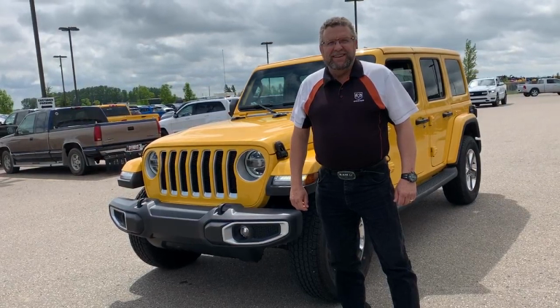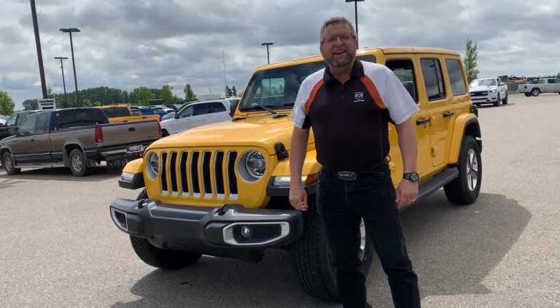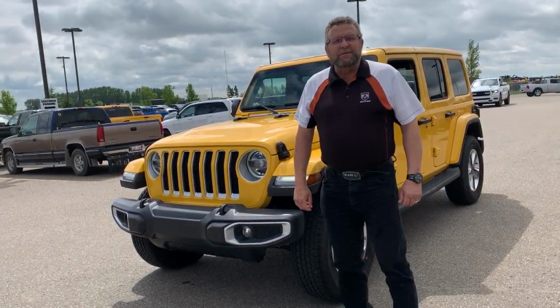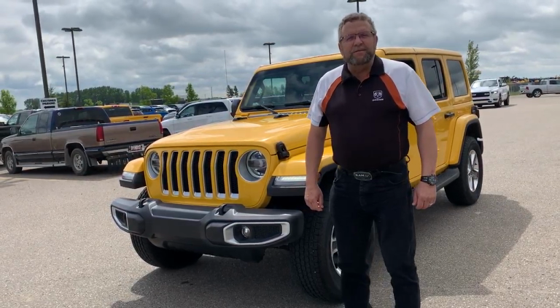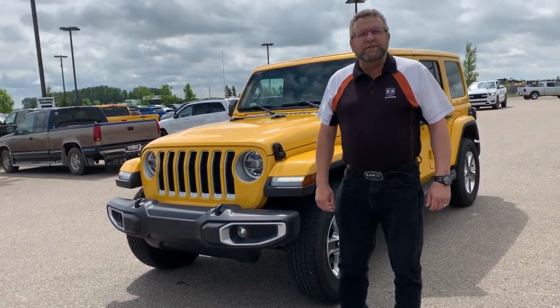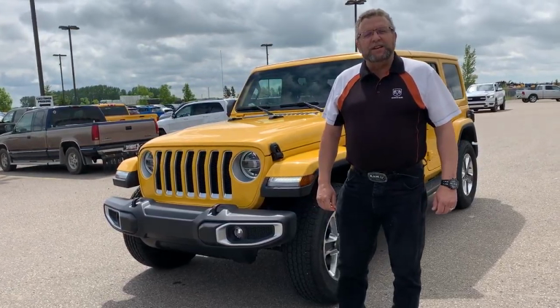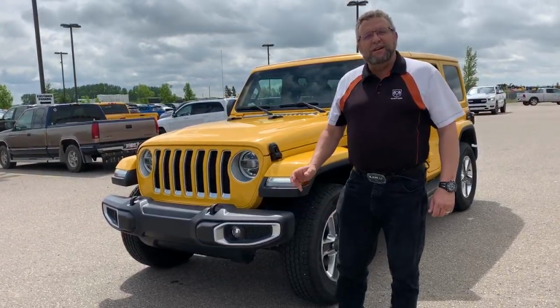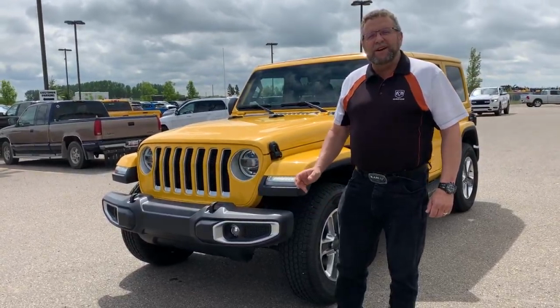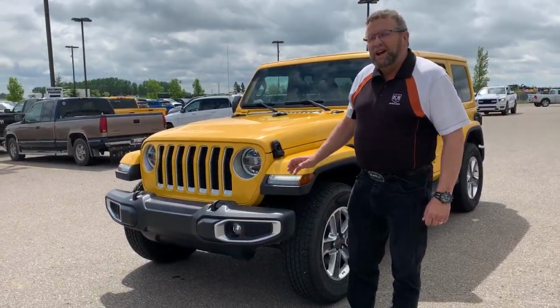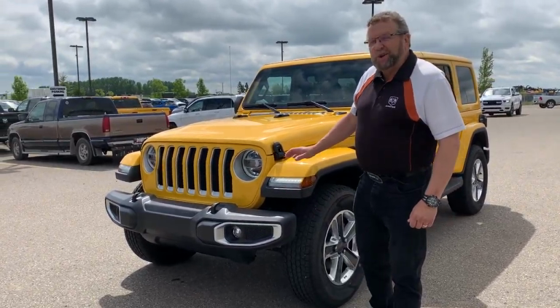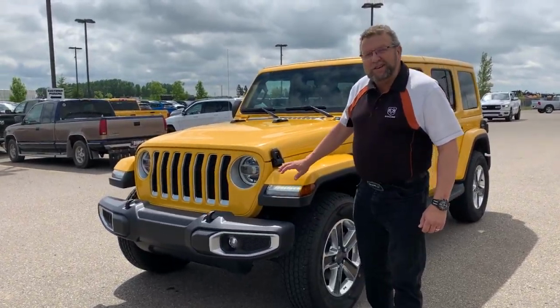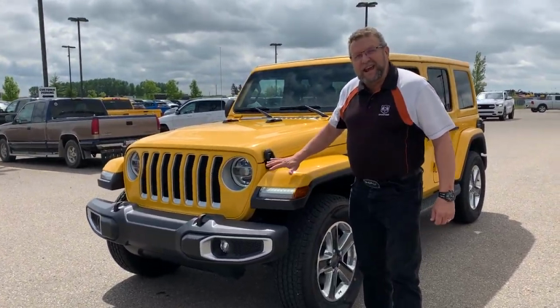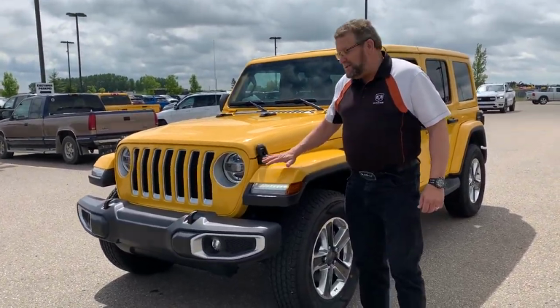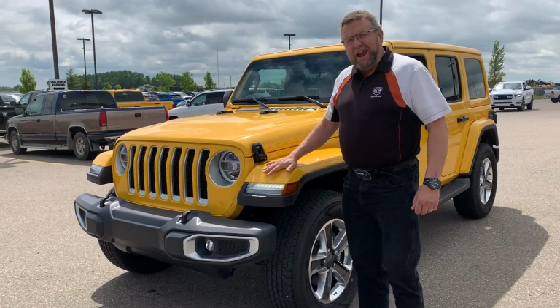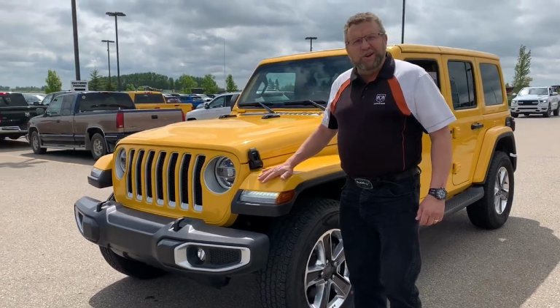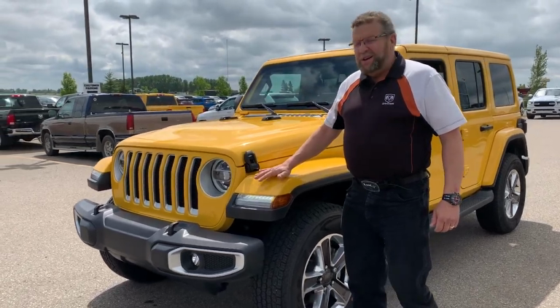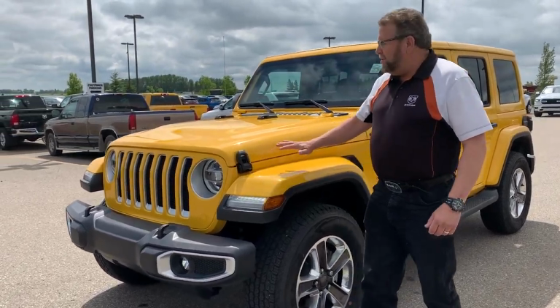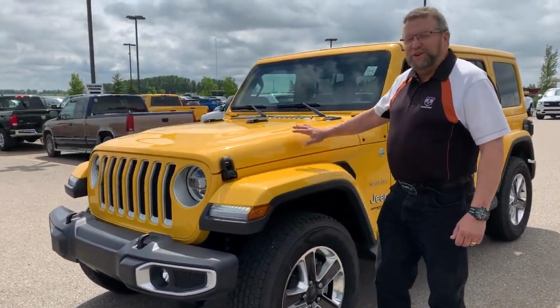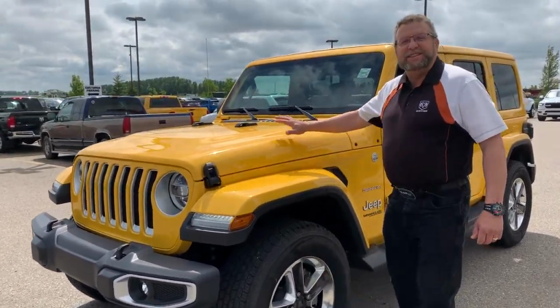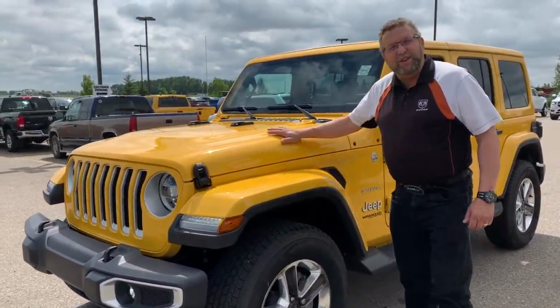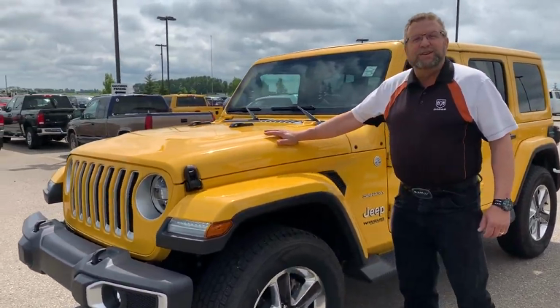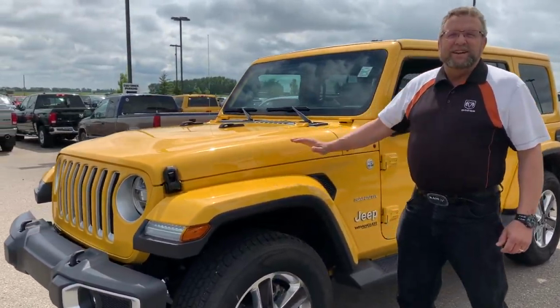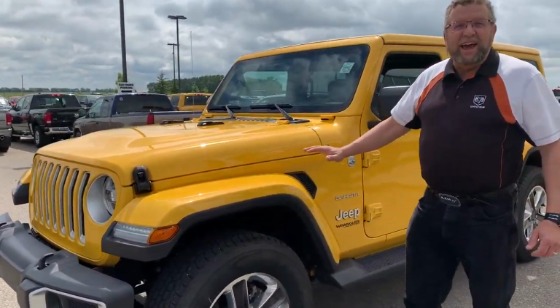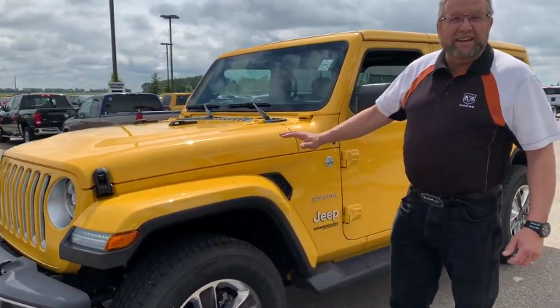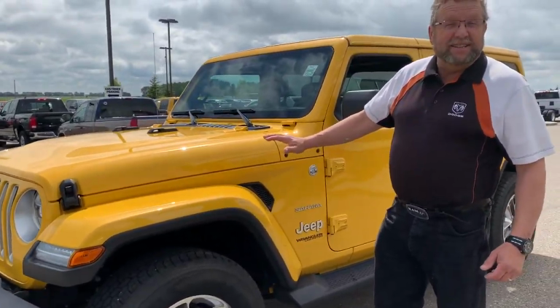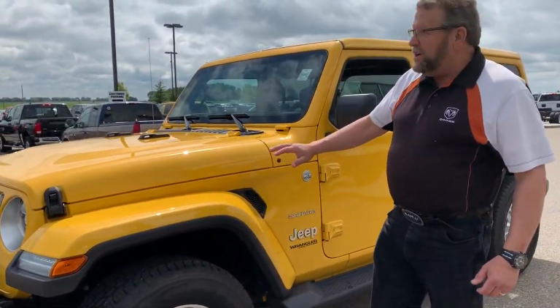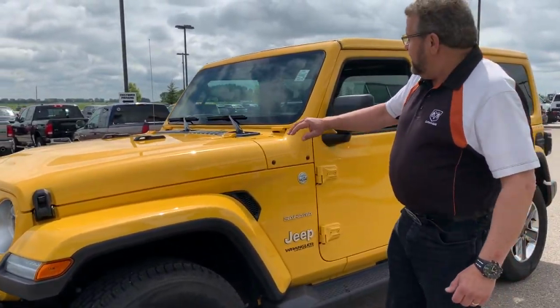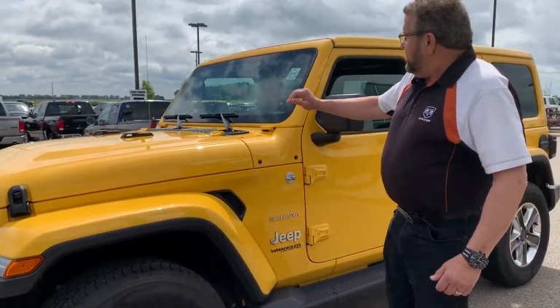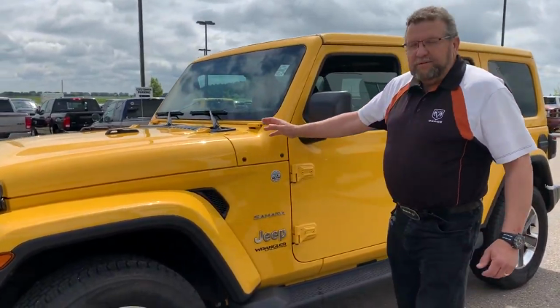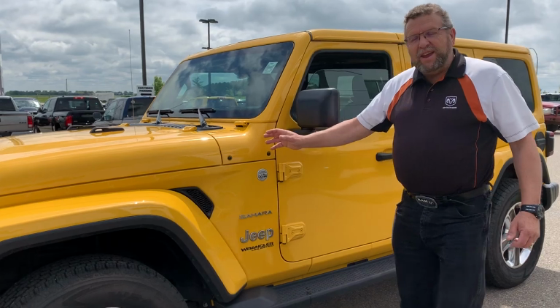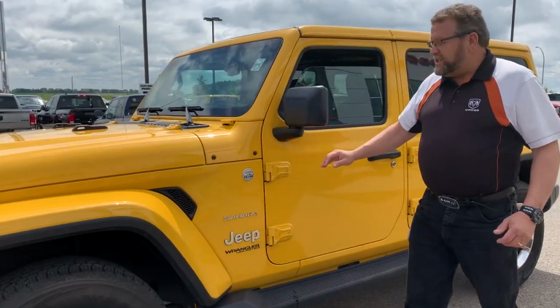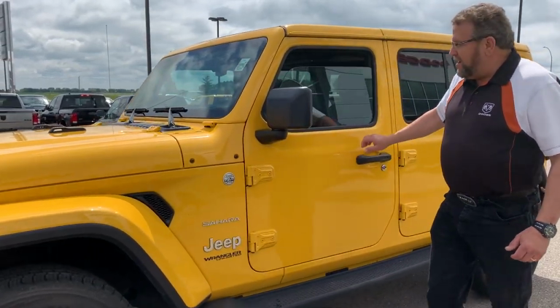Hey, Stephen Farty here at Mountain View Dodge. What I have here, a 2019 brand new, beautiful, yellow — hell yeah it's called — Wrangler Sahara.